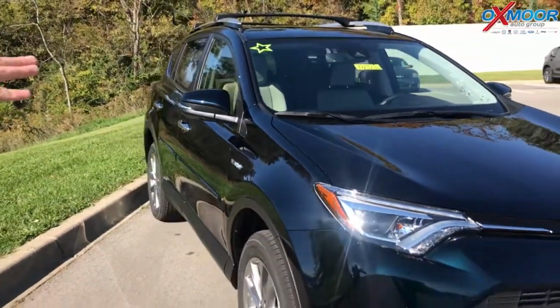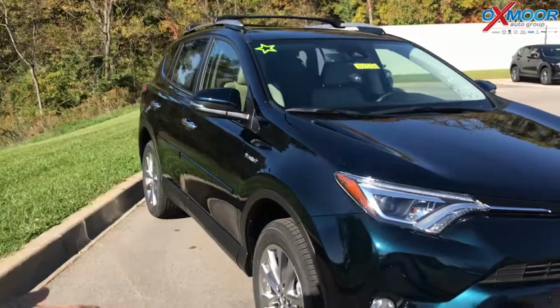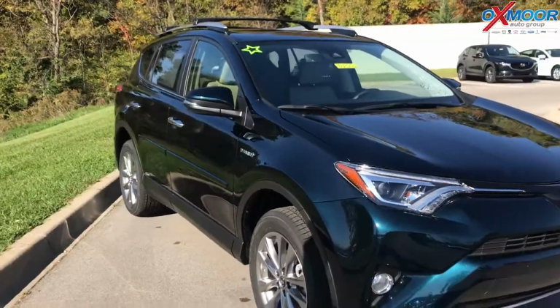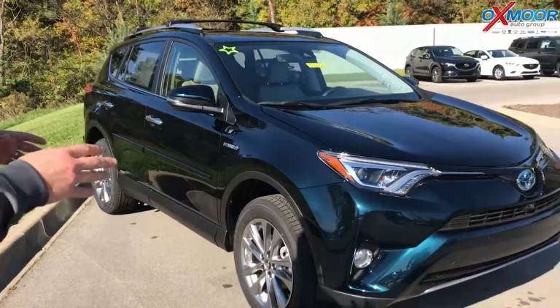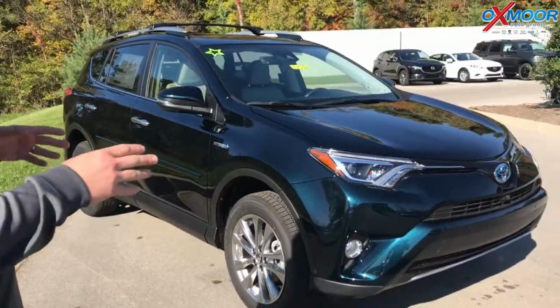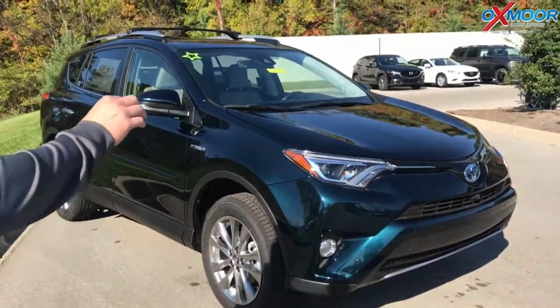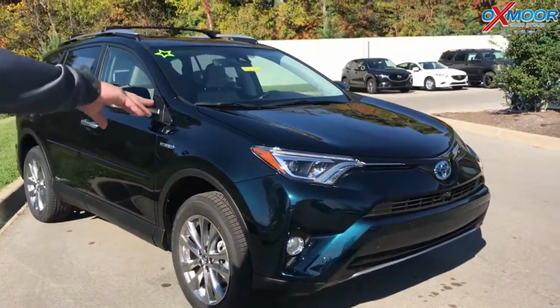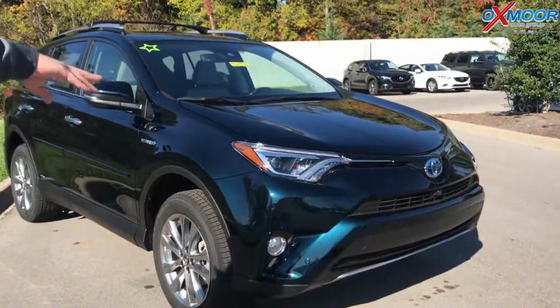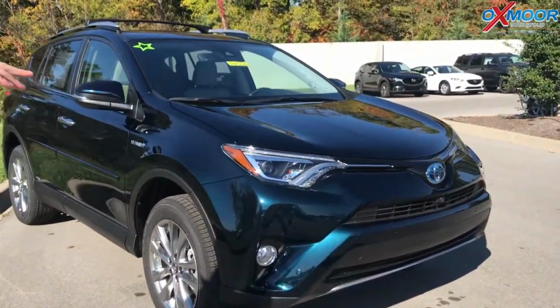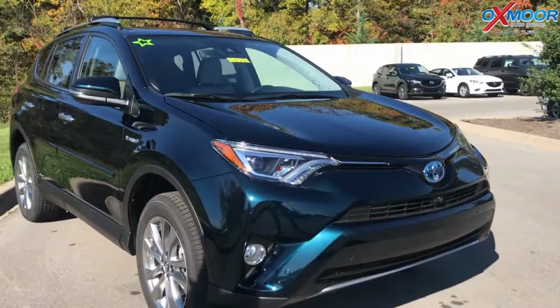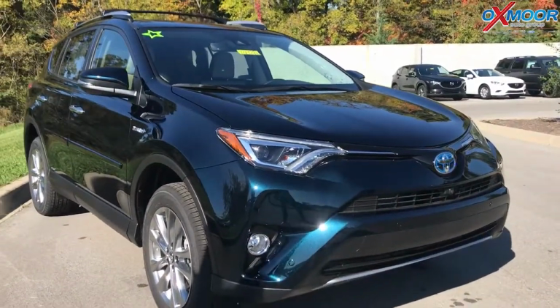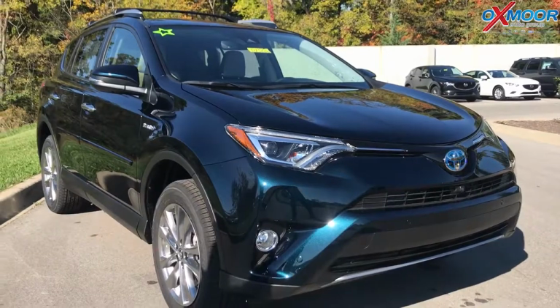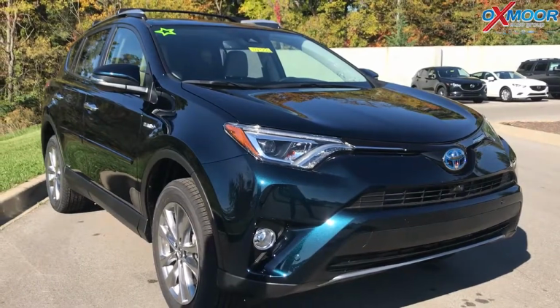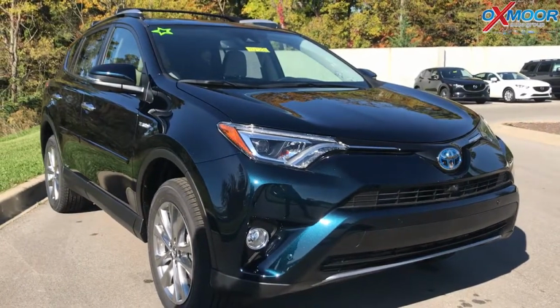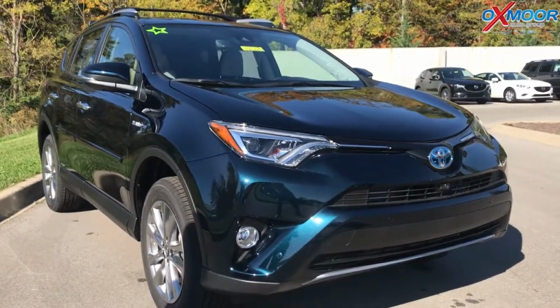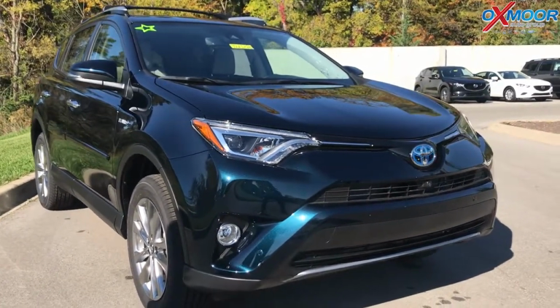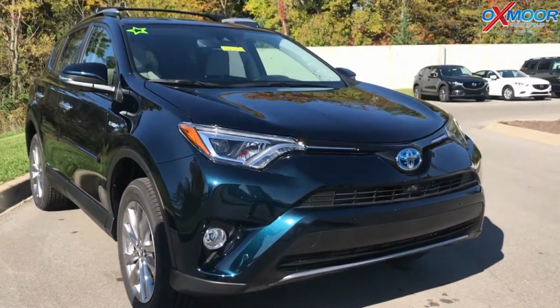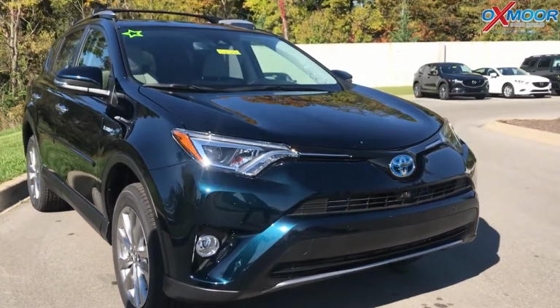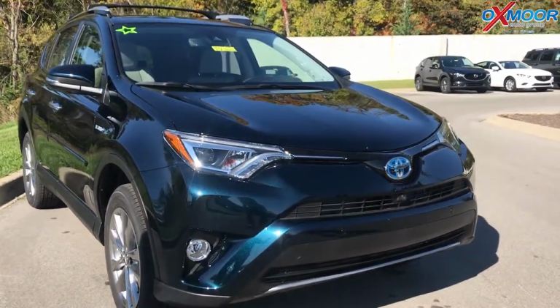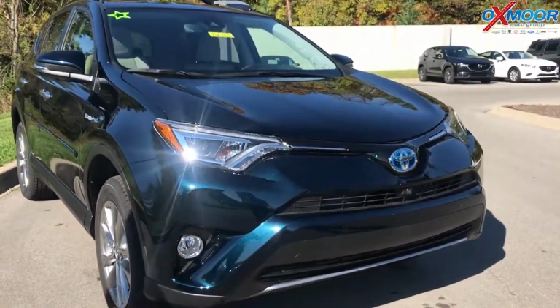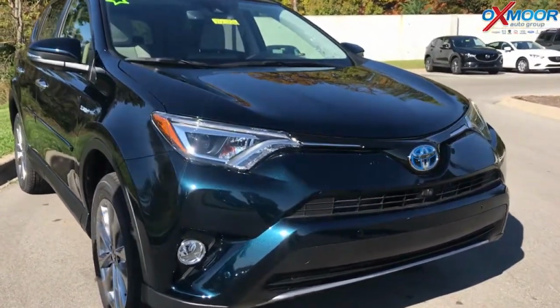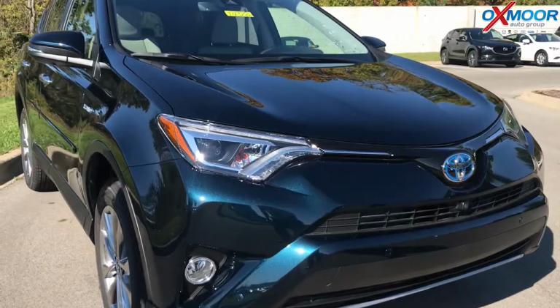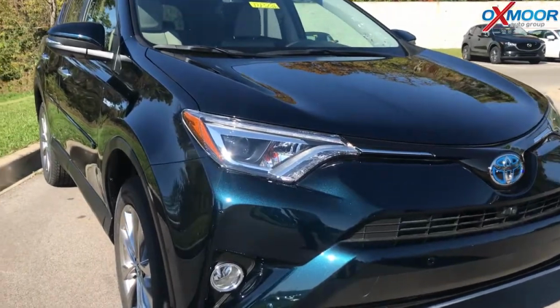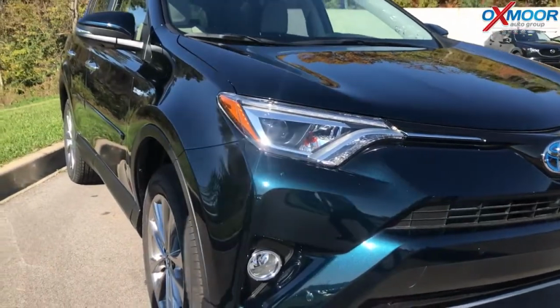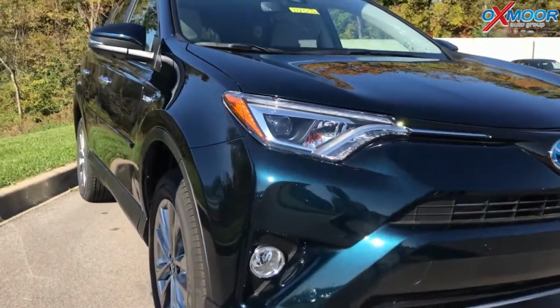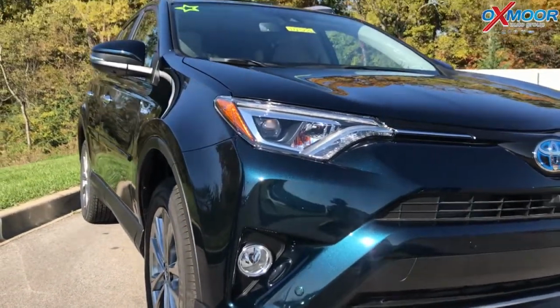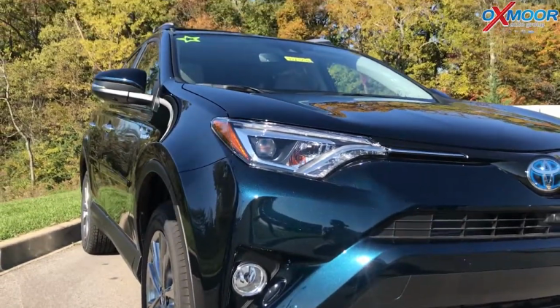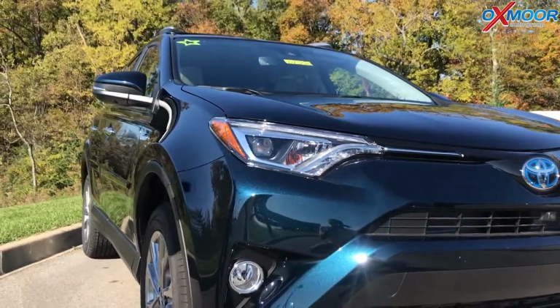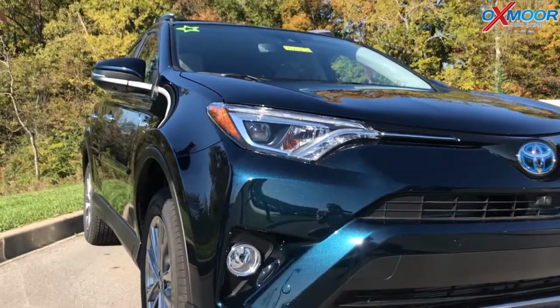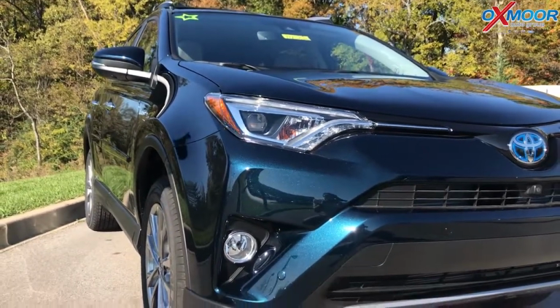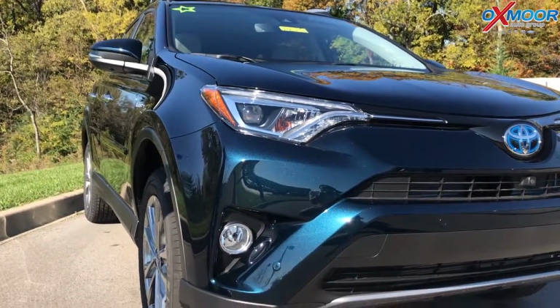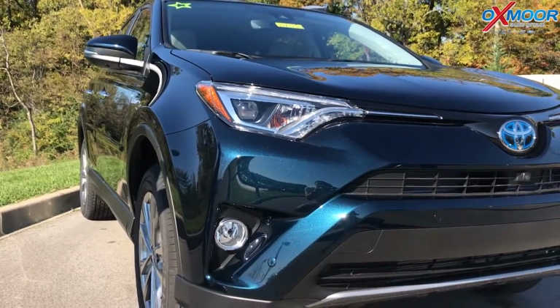But this one also has some other really cool features. You might have noticed there in the front there was a camera just right there on the nose. This has what's called bird's eye view. So when you put the car in reverse, there's actually a button inside too that'll give you a 360-degree view of the entire car.